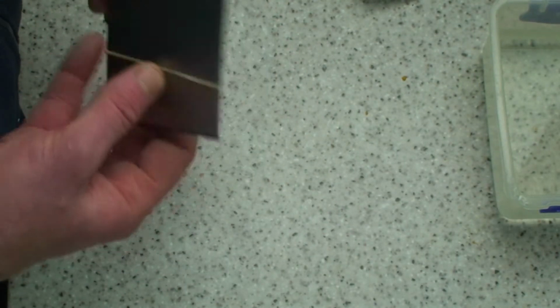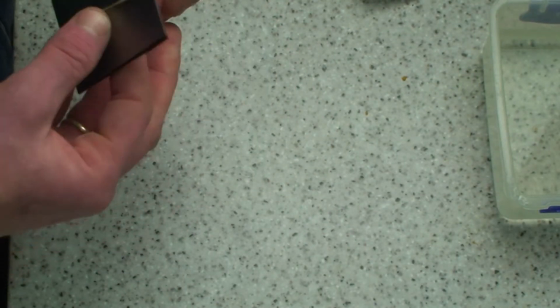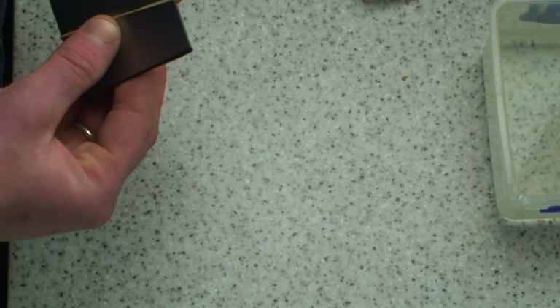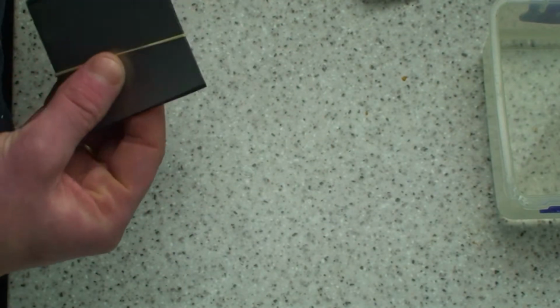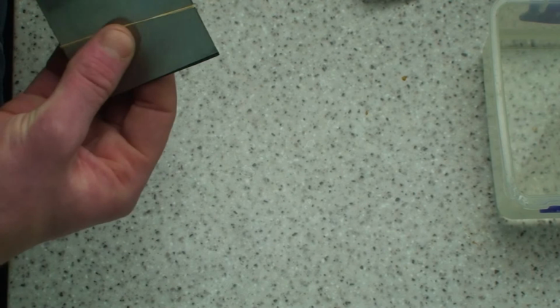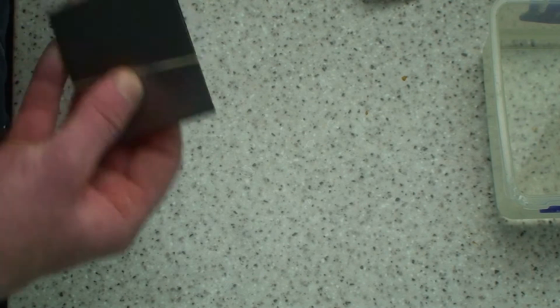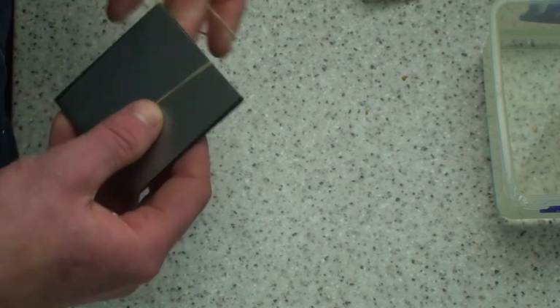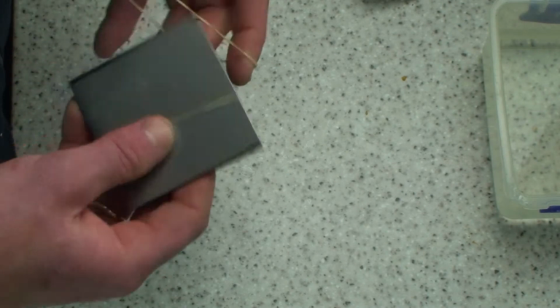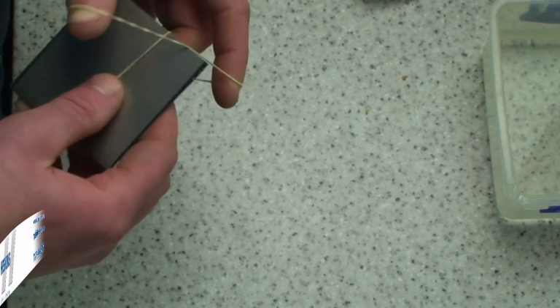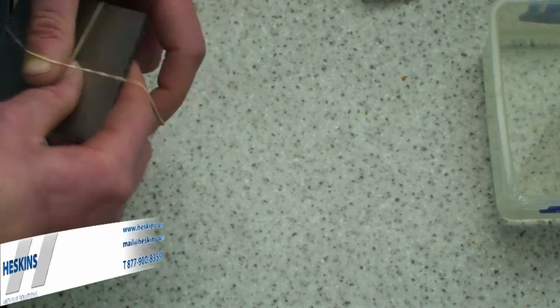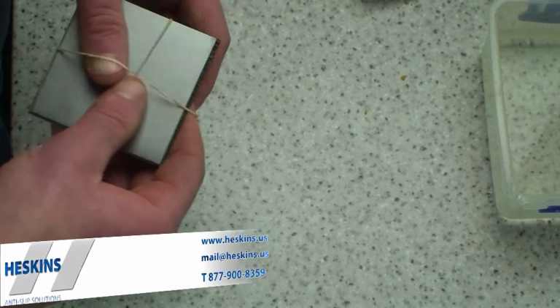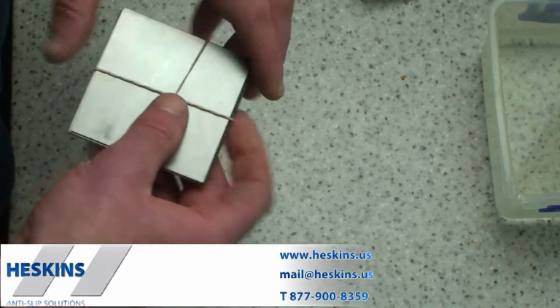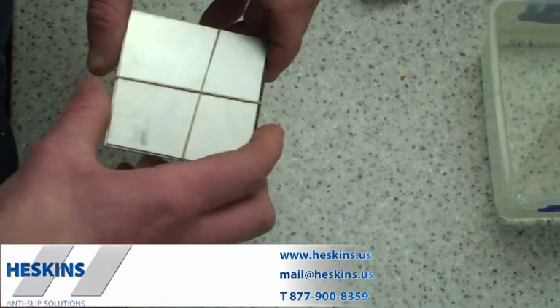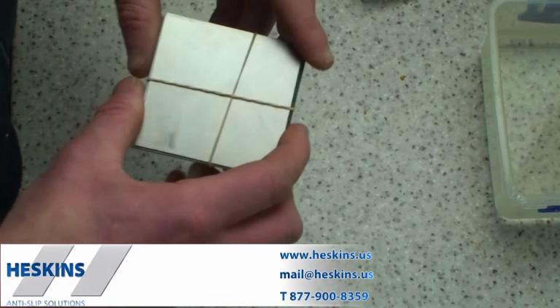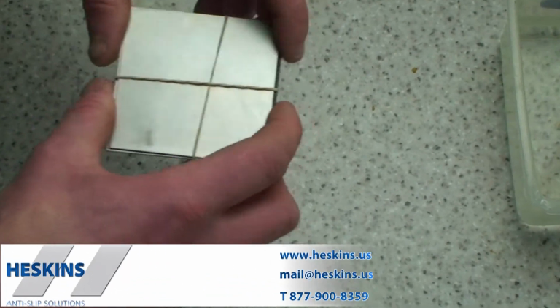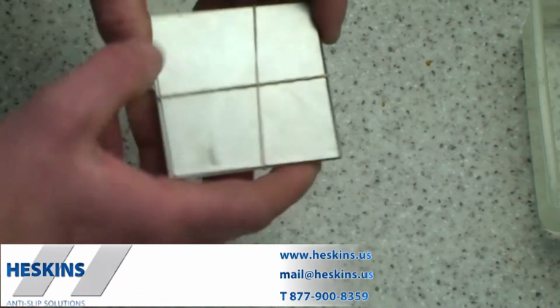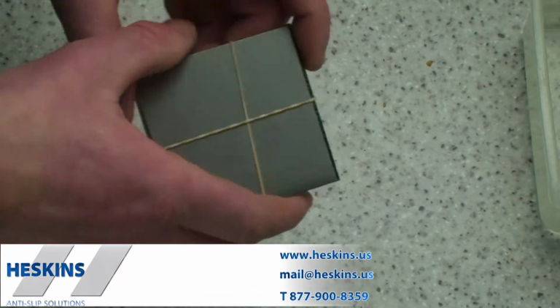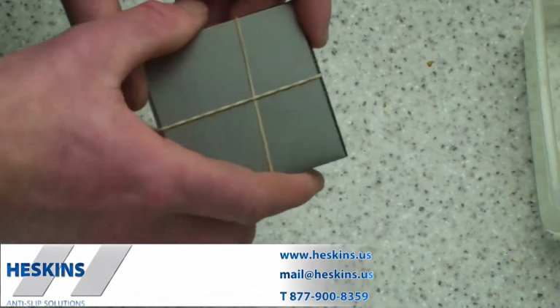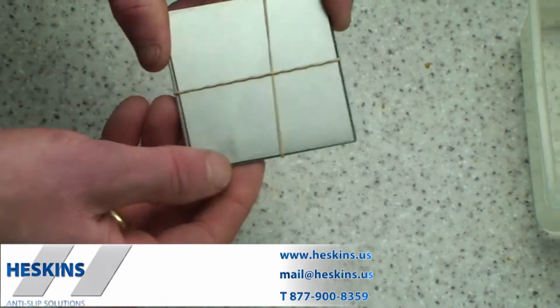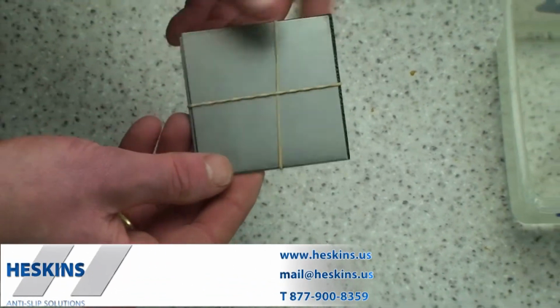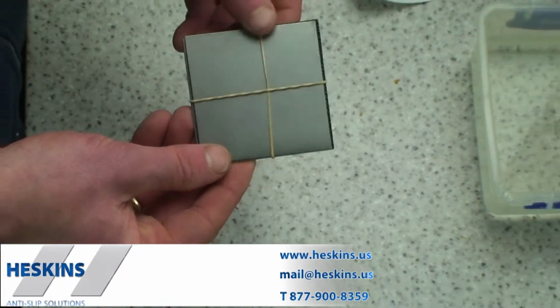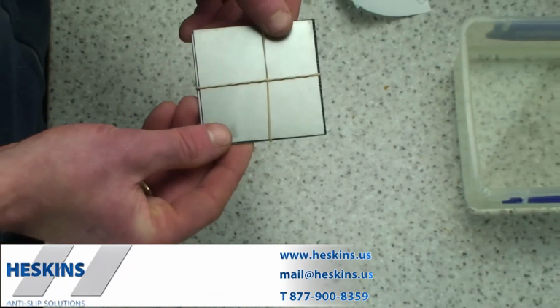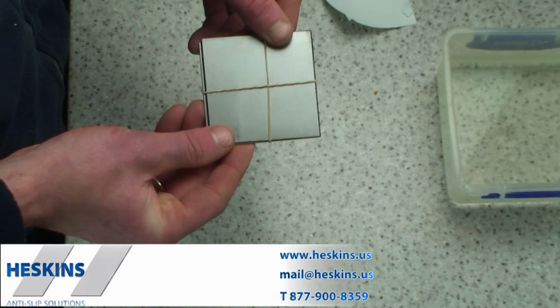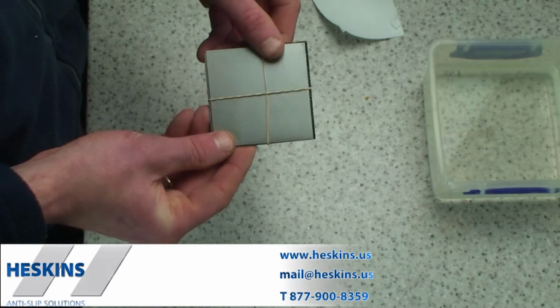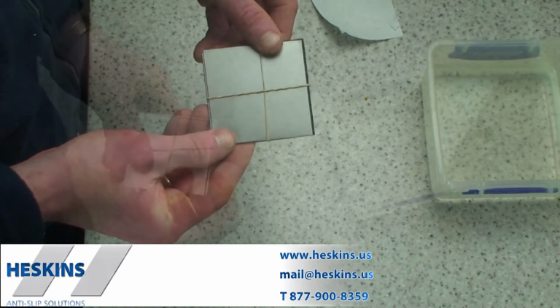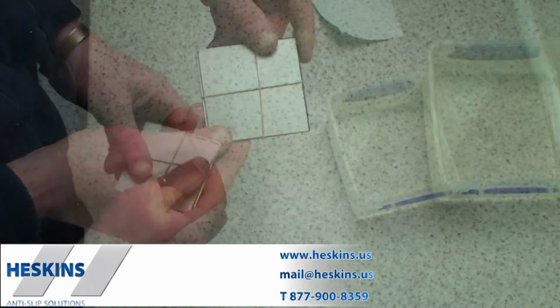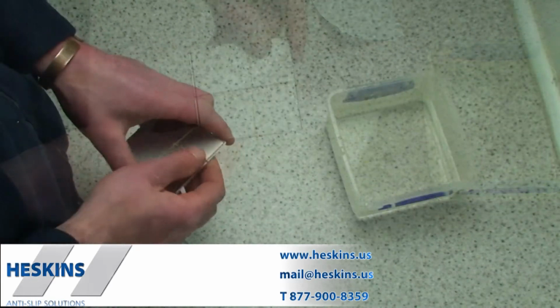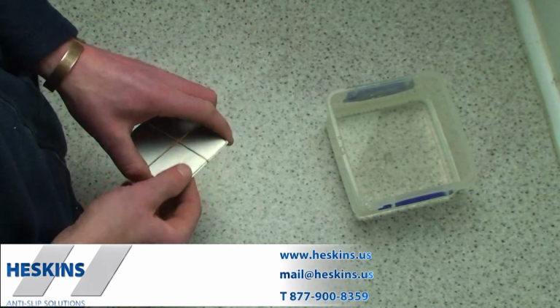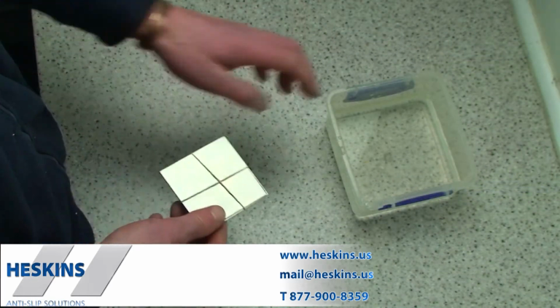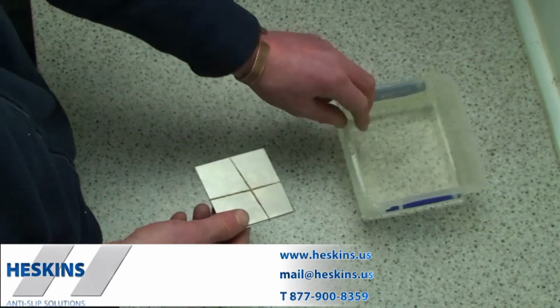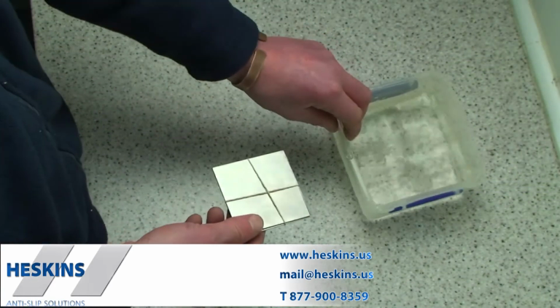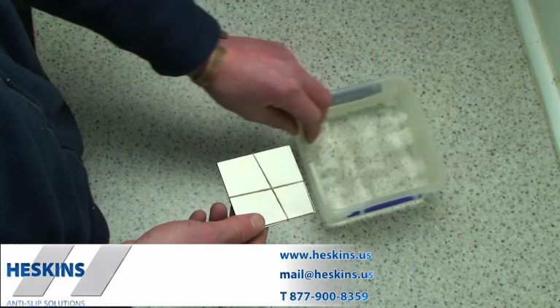You have now helped to prevent galvanic corrosion on your metal pieces and plates, and successfully applied H3453 corrosion protection tape.